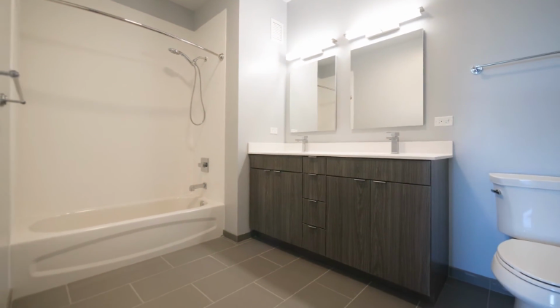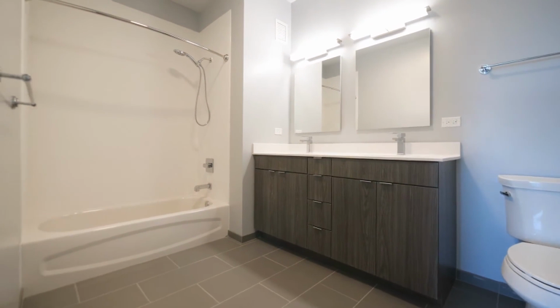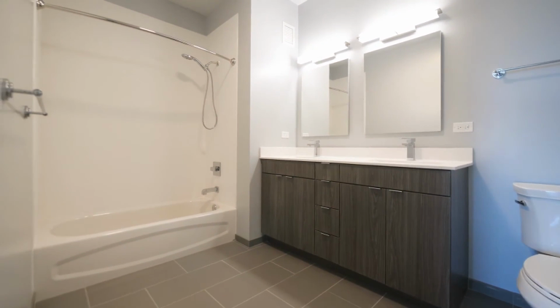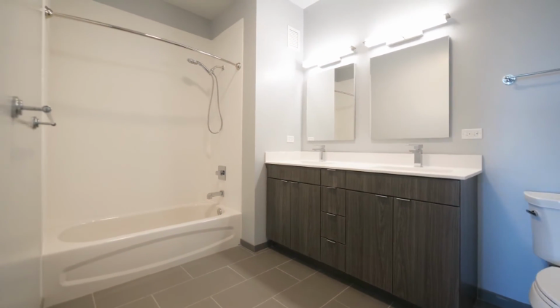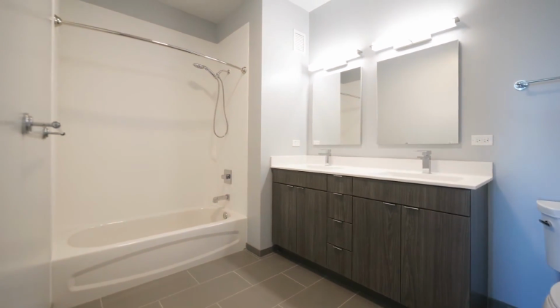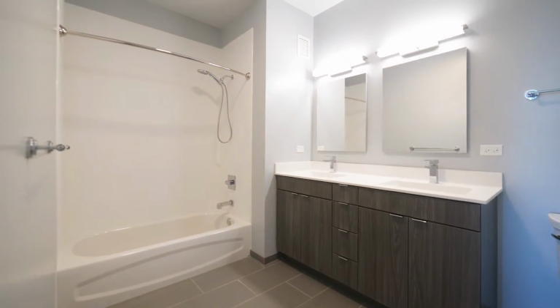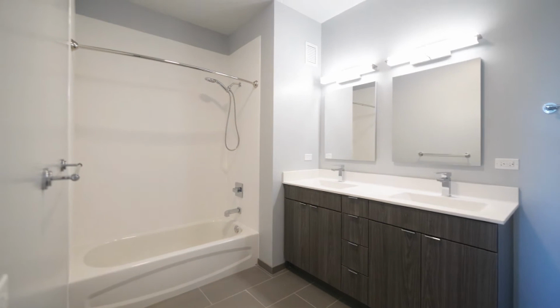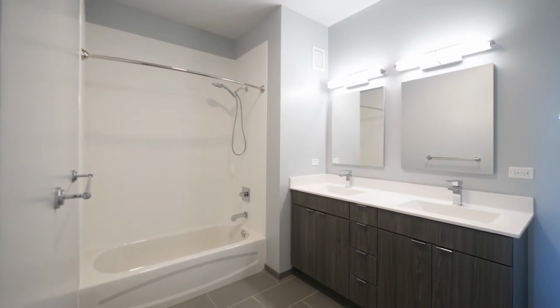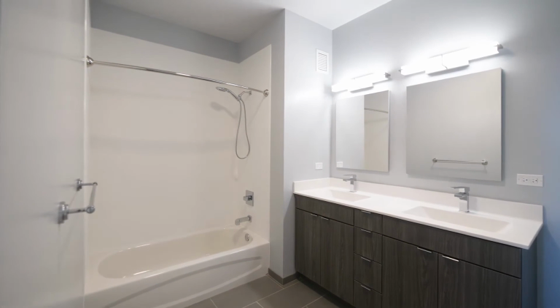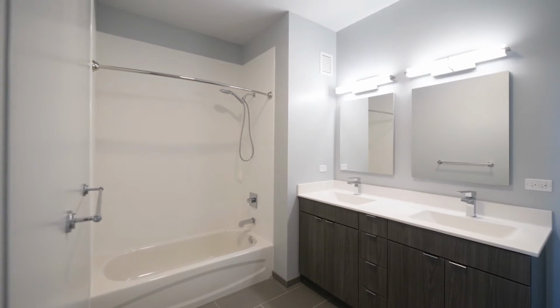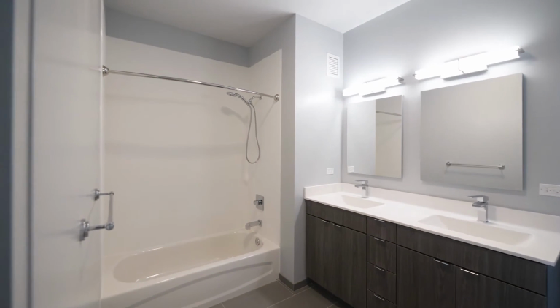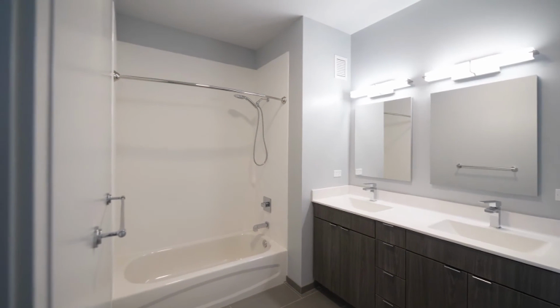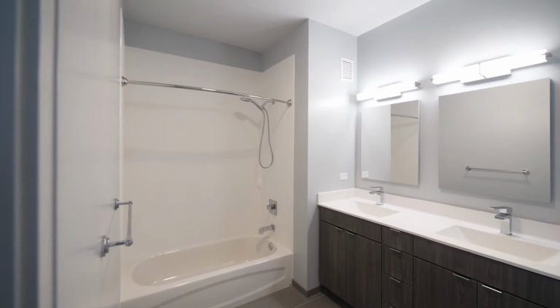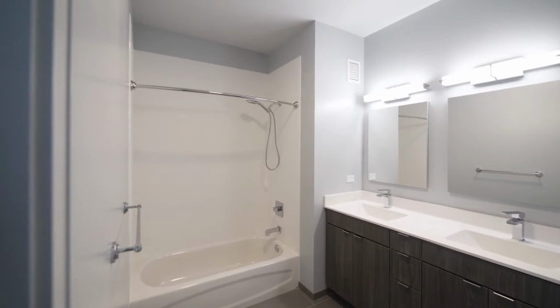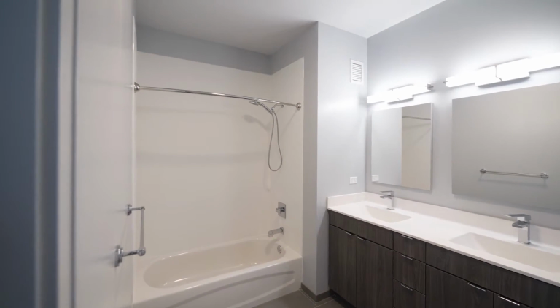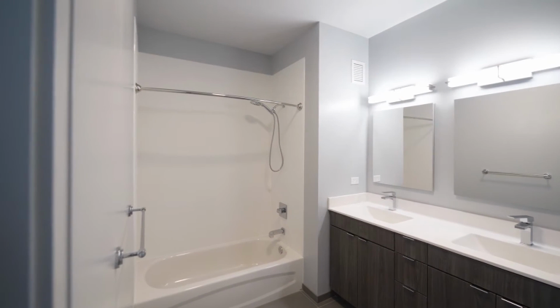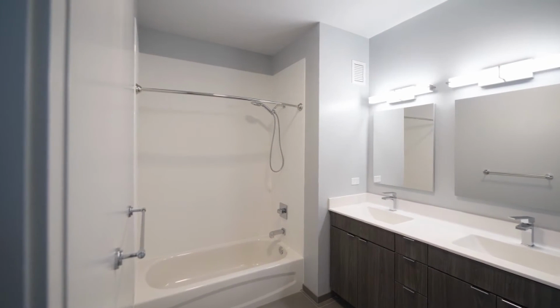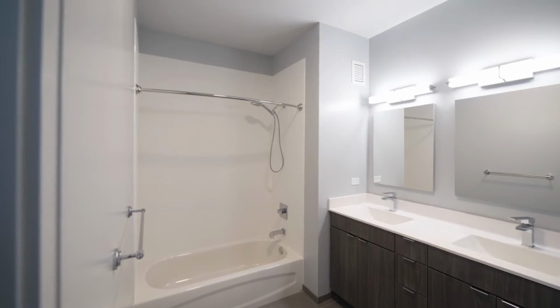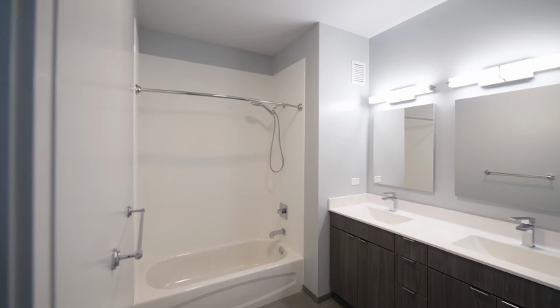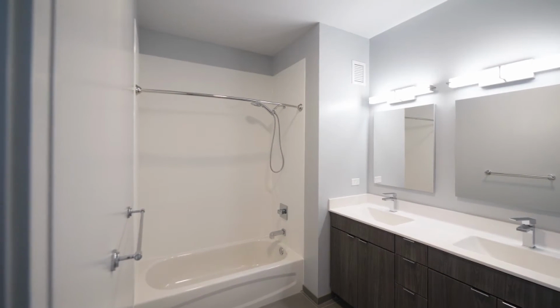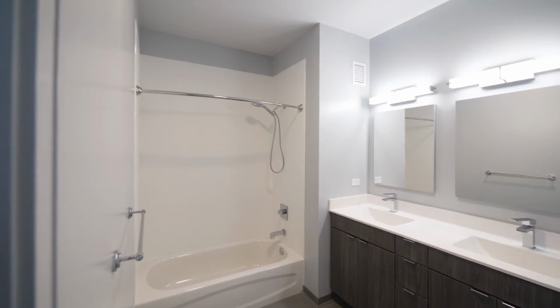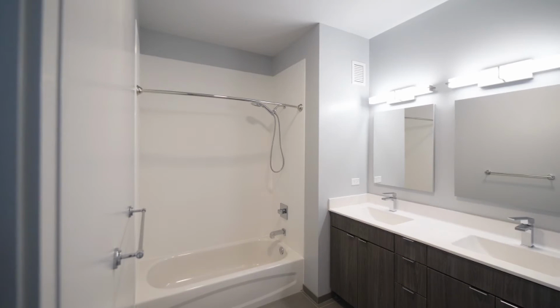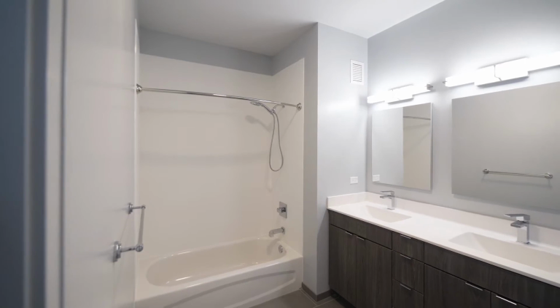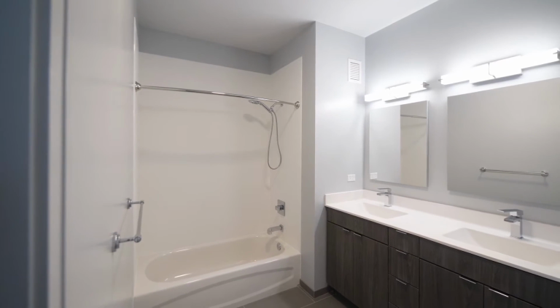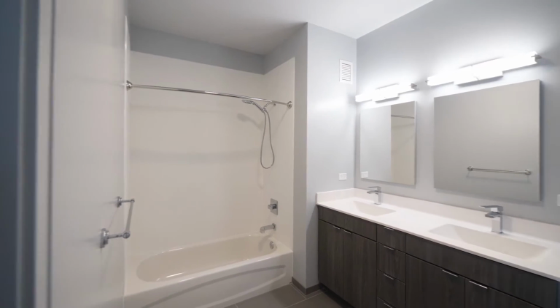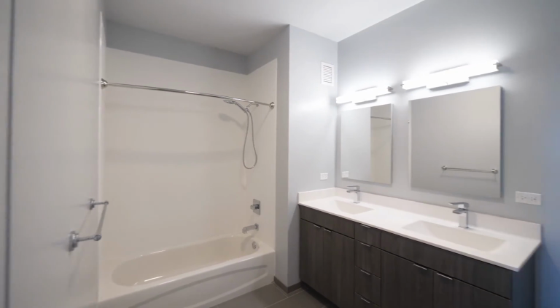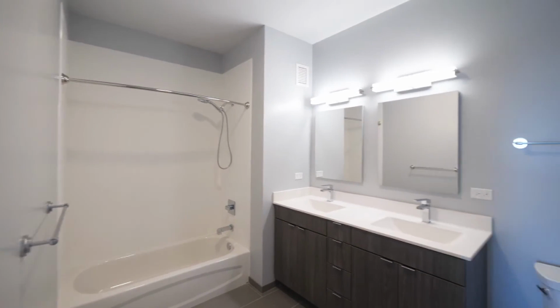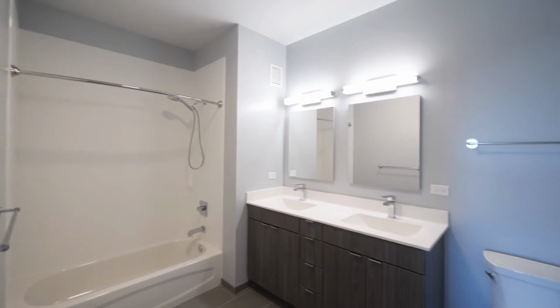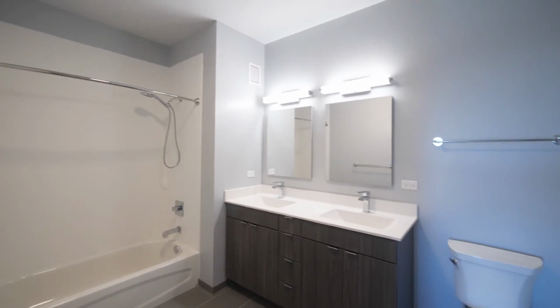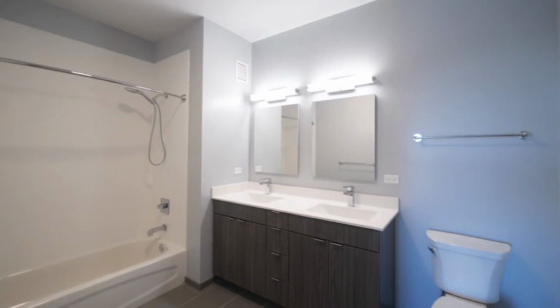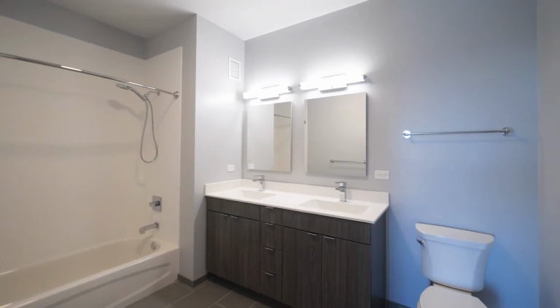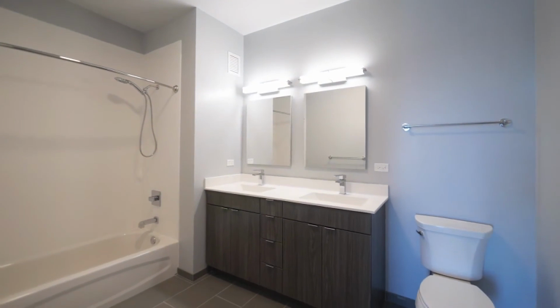Gray tile on the floor, a white tub surround, and a body spray attachment with a rain shower head. A very appealing bath.